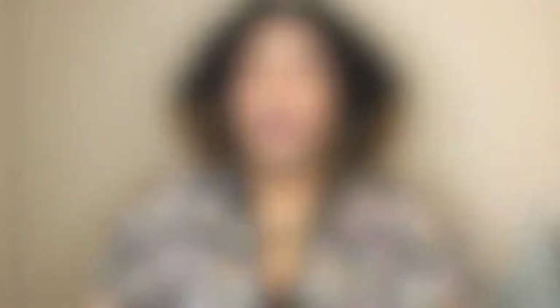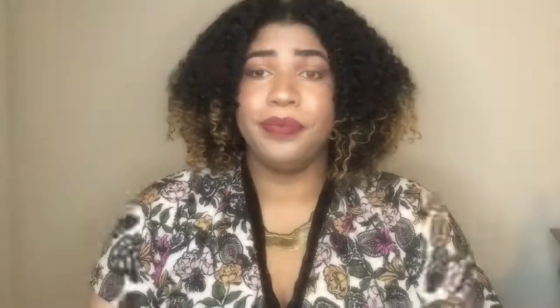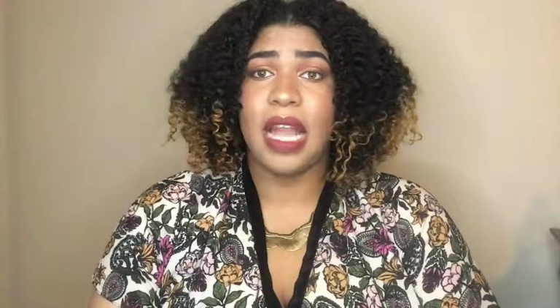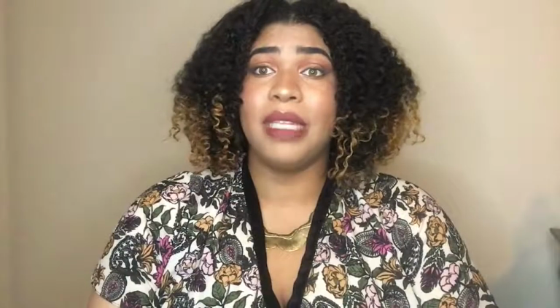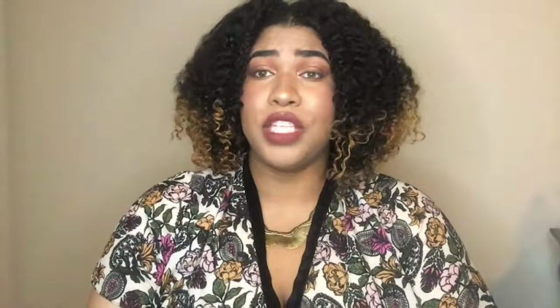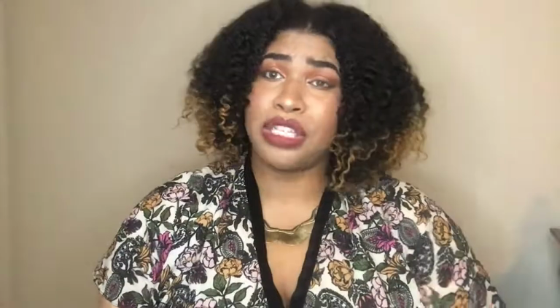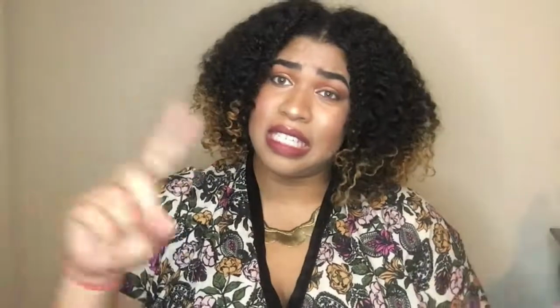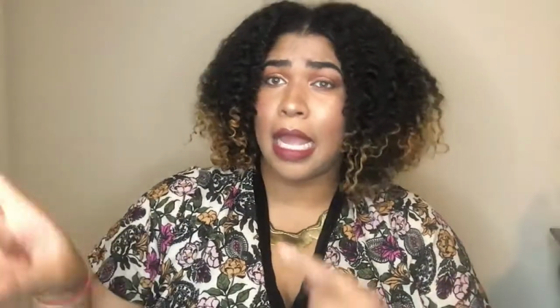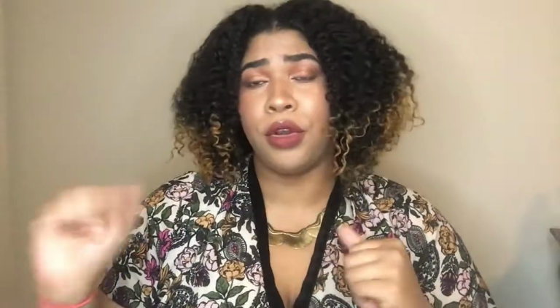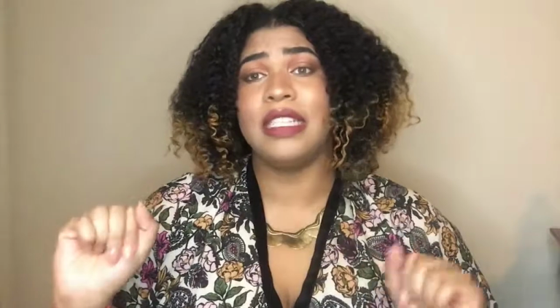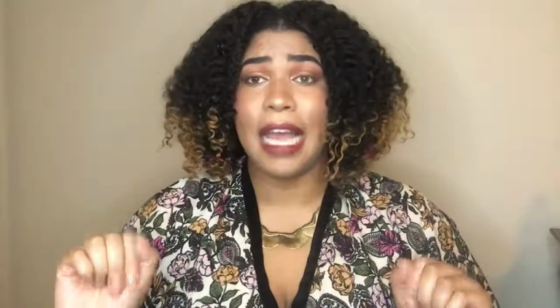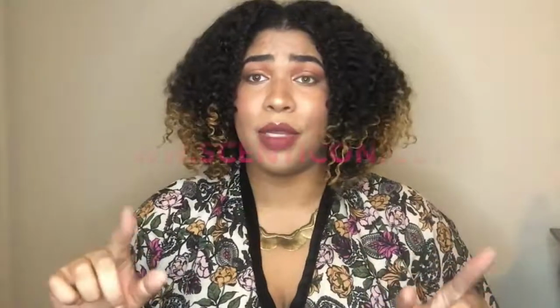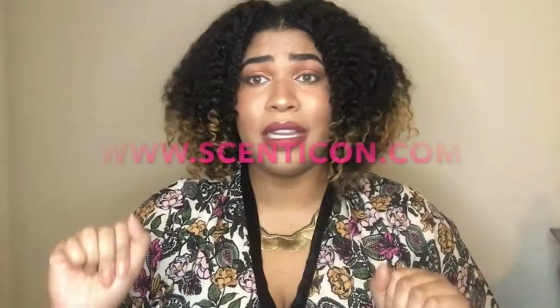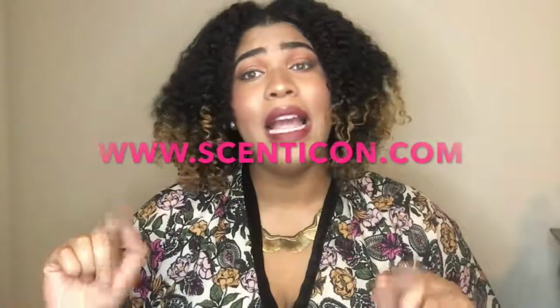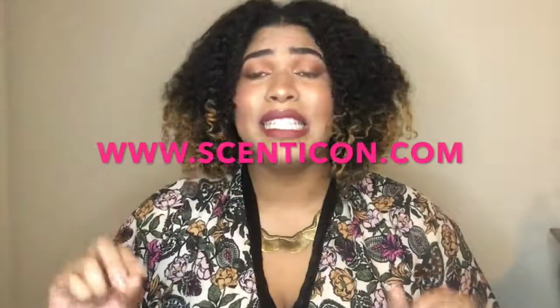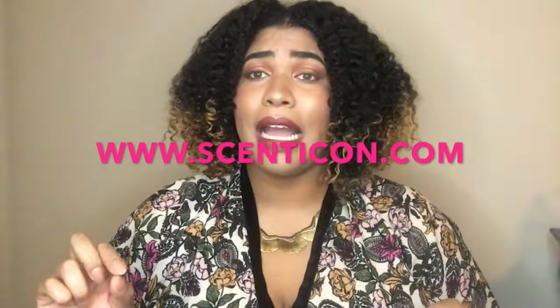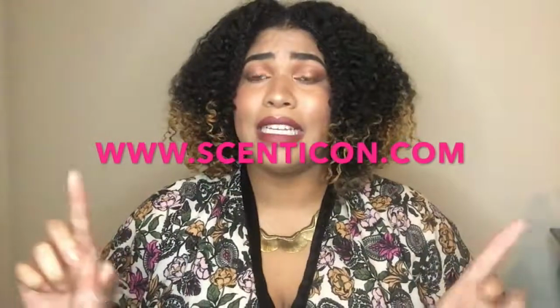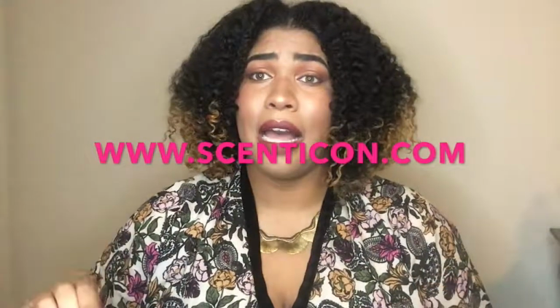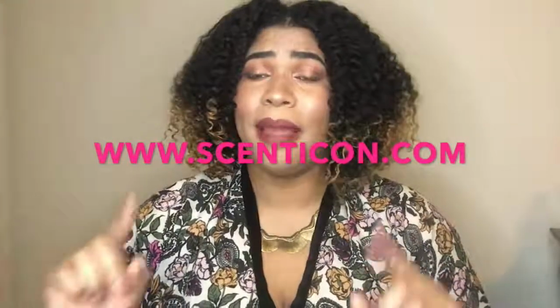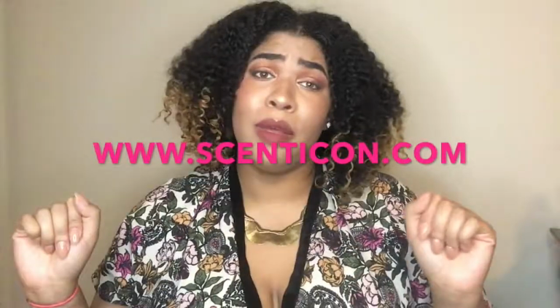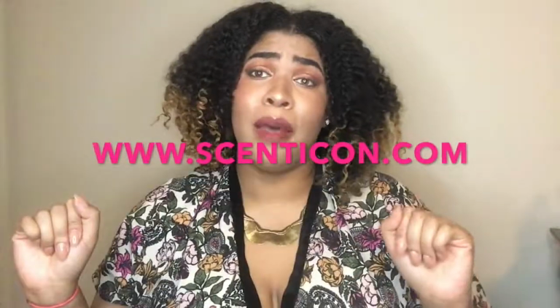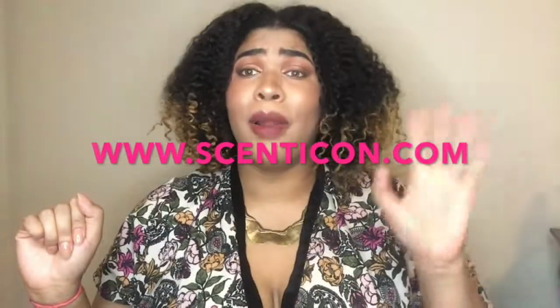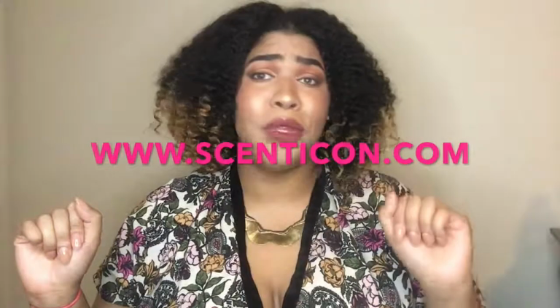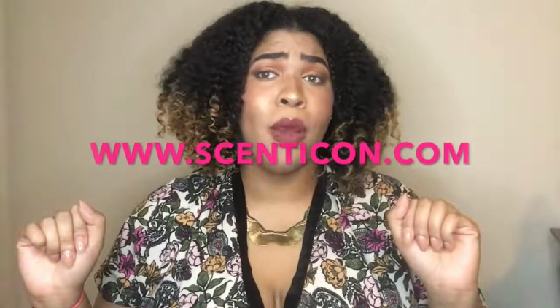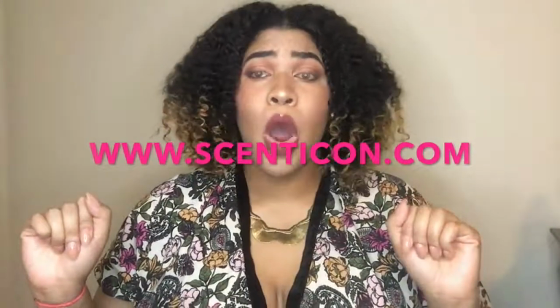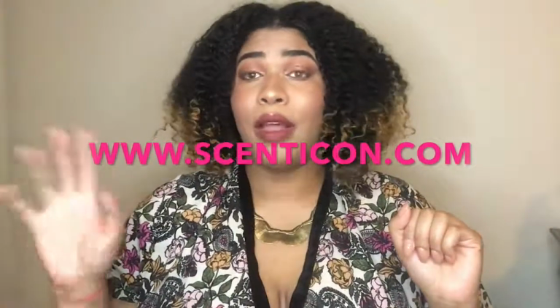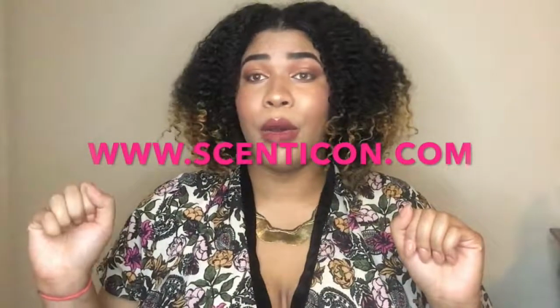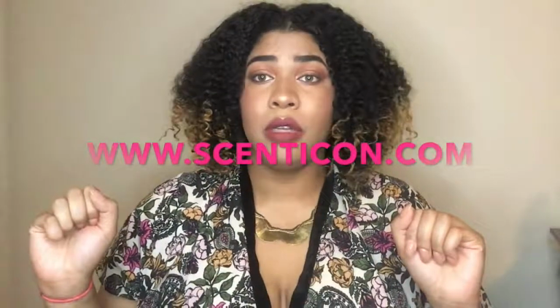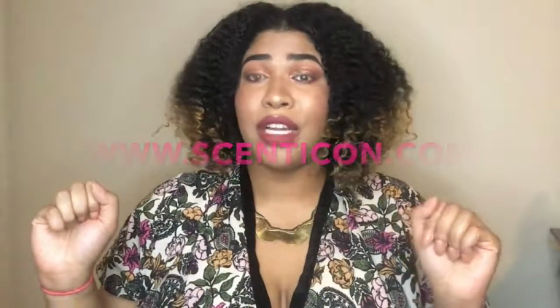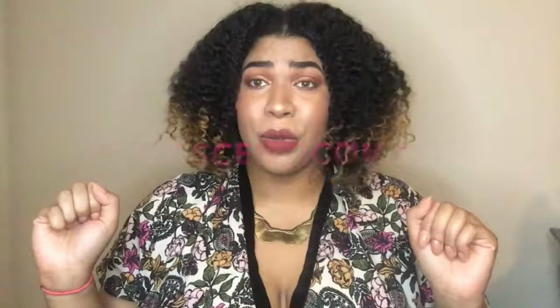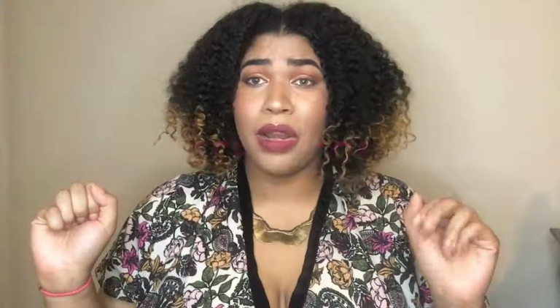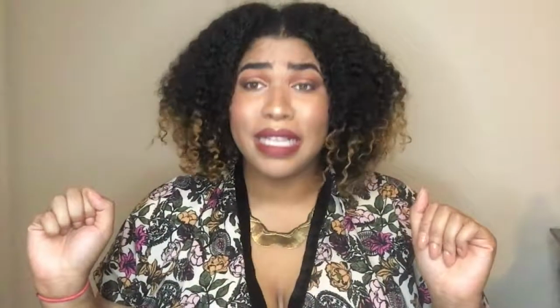I believe that you all should head on over to the site, www.scenticon.com, where you can become a perfume or cologne connoisseur on a budget.